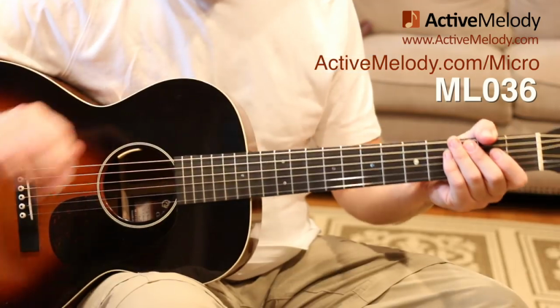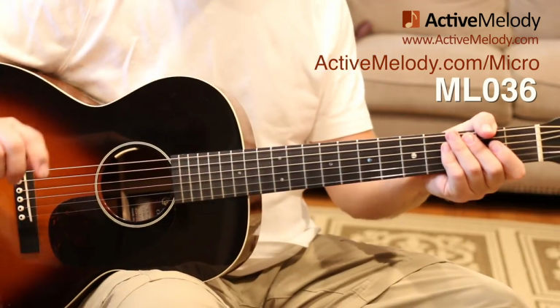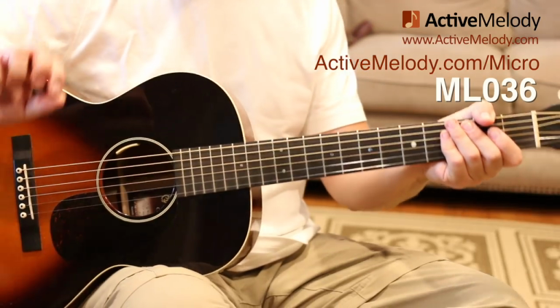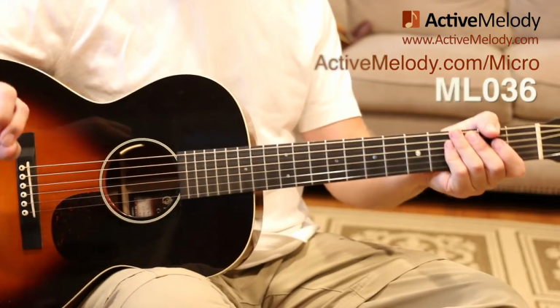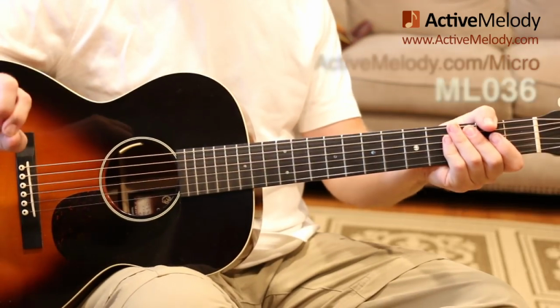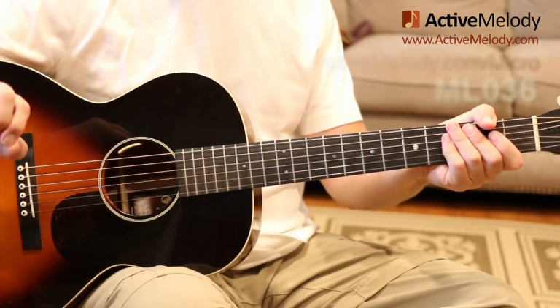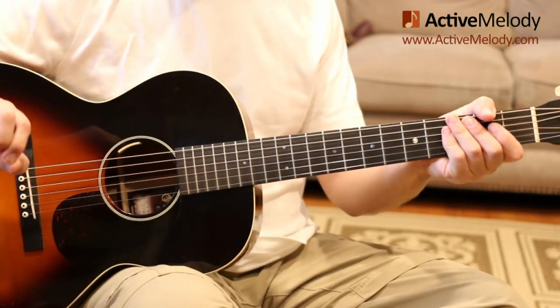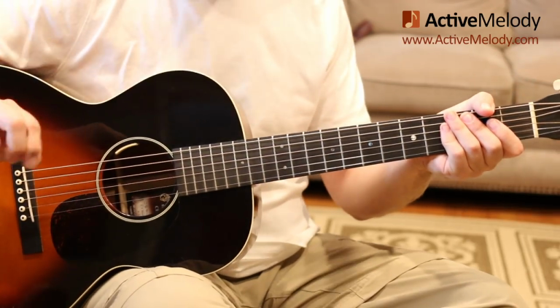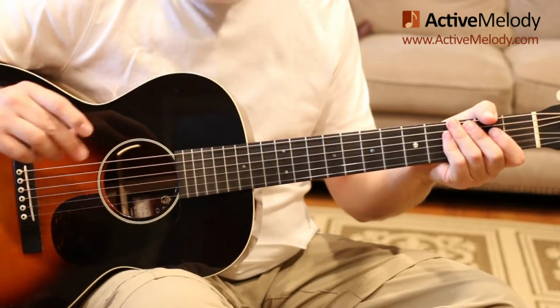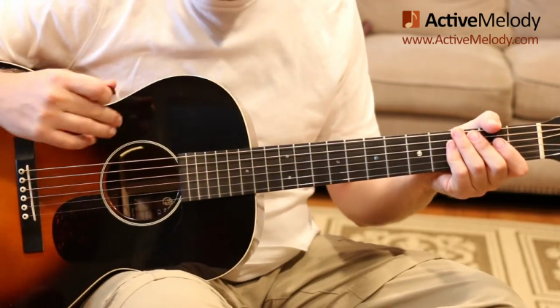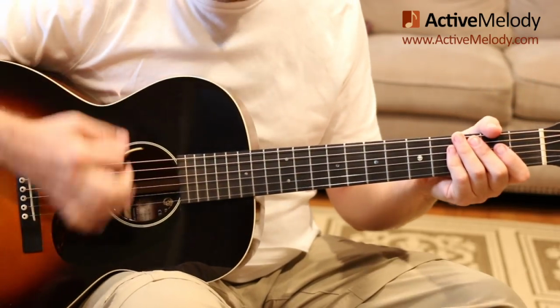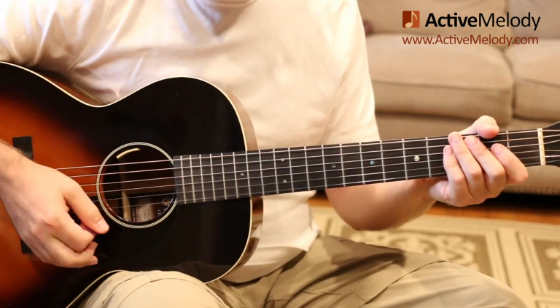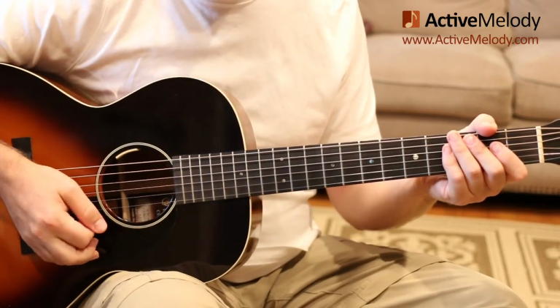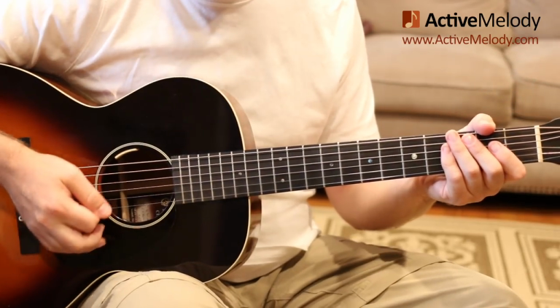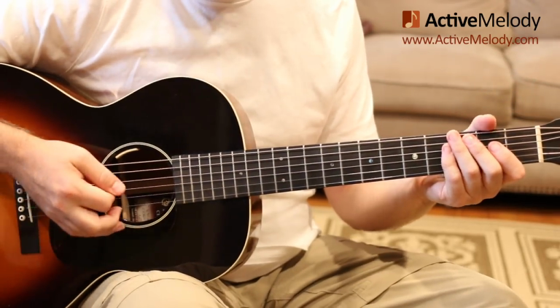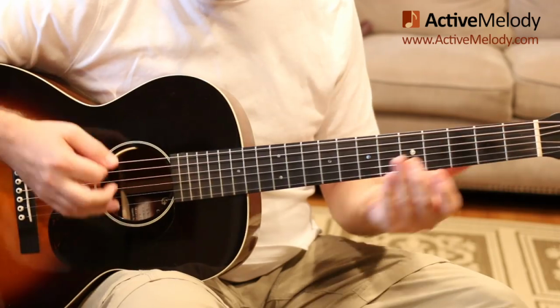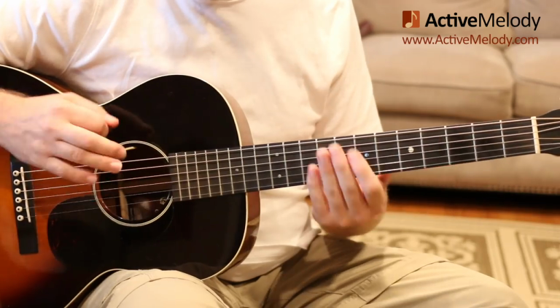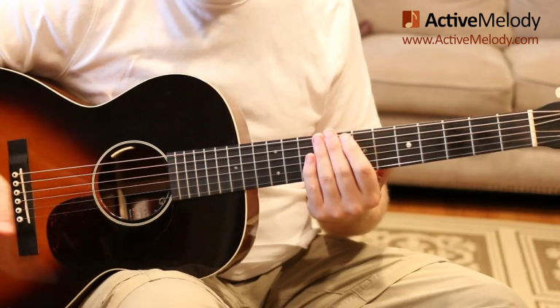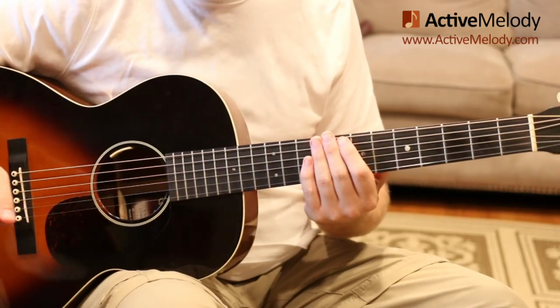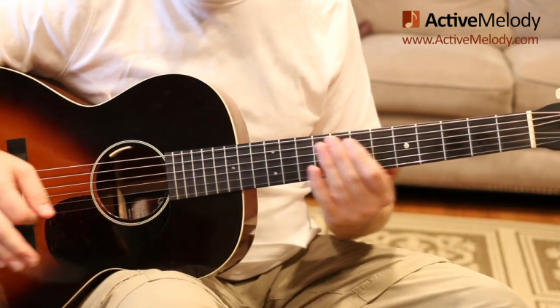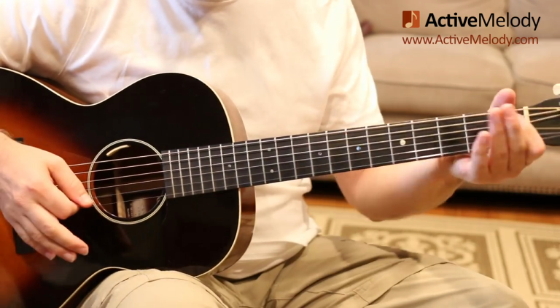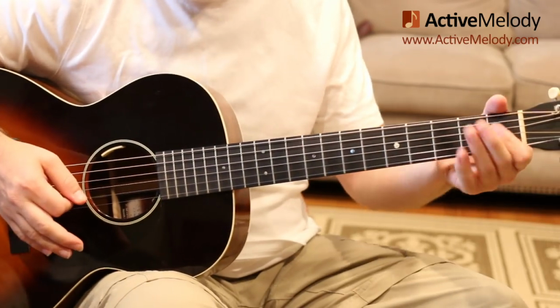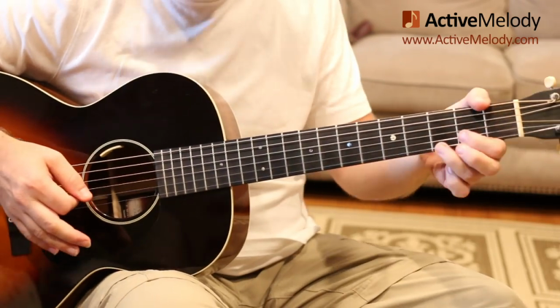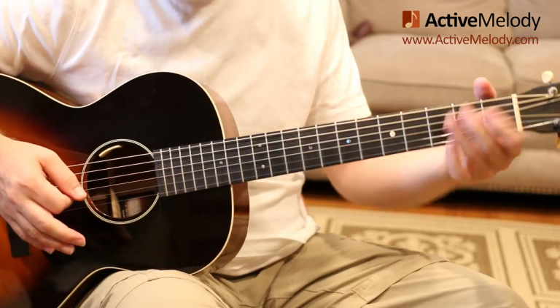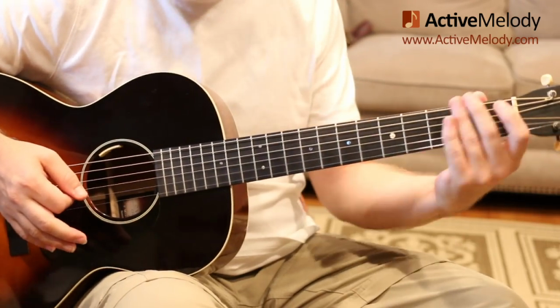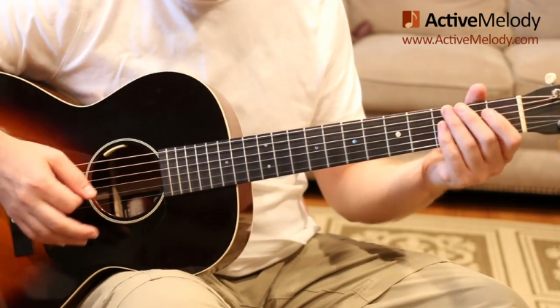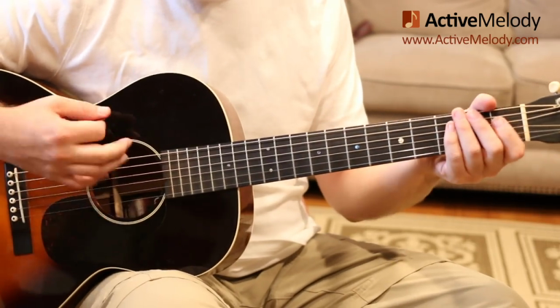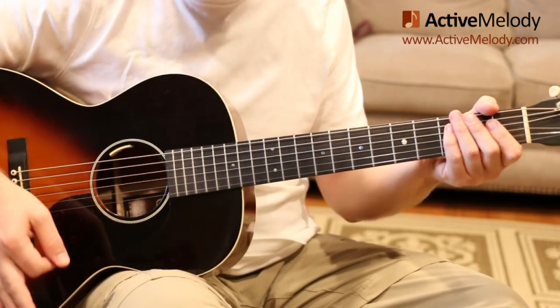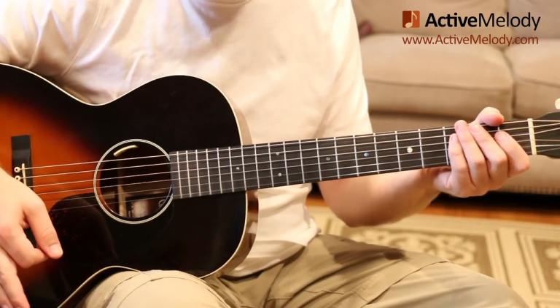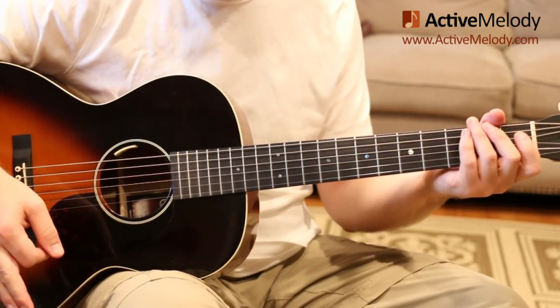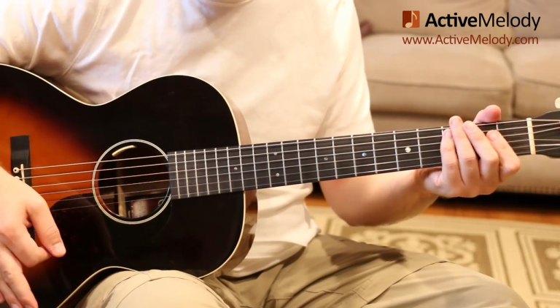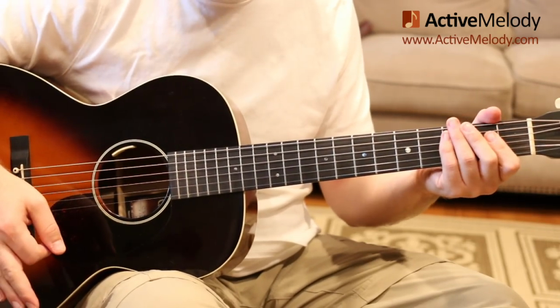The good thing about this is that once you have the right-hand strum pattern down, it stays constant throughout. So as the chords change with the left hand, the right hand keeps doing the same thing.